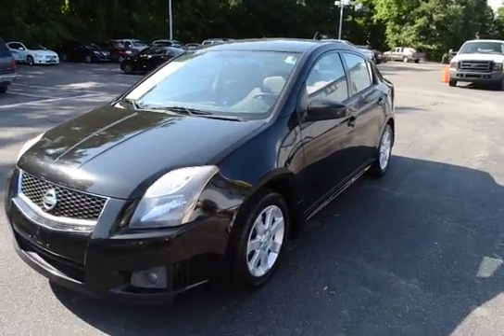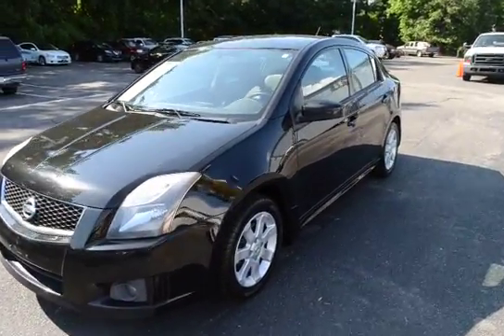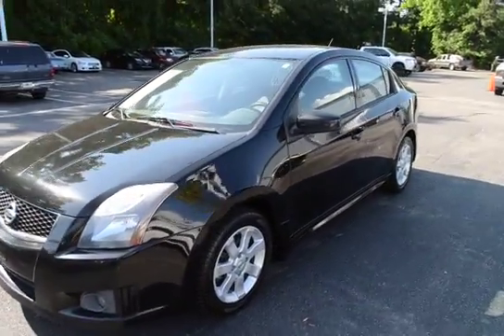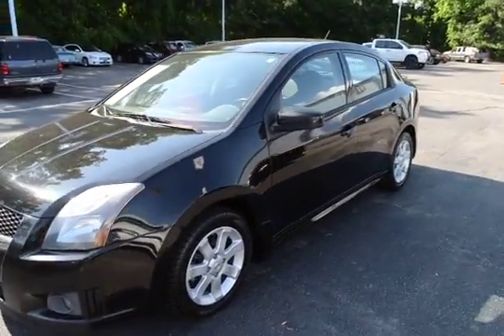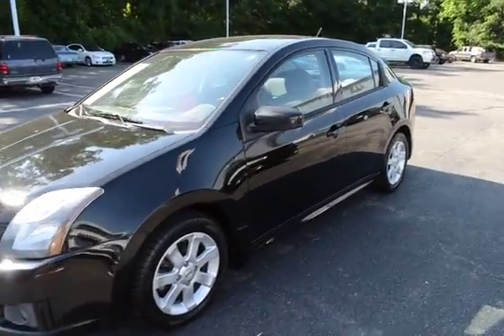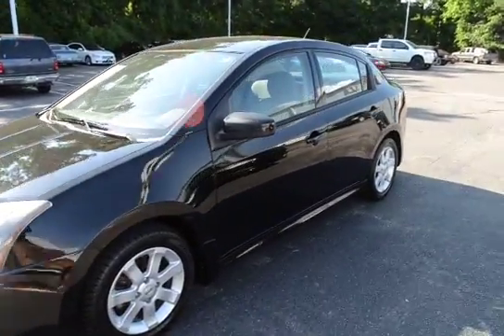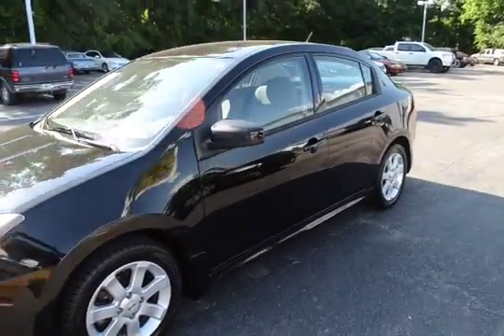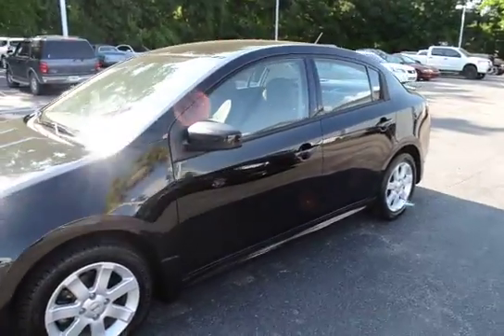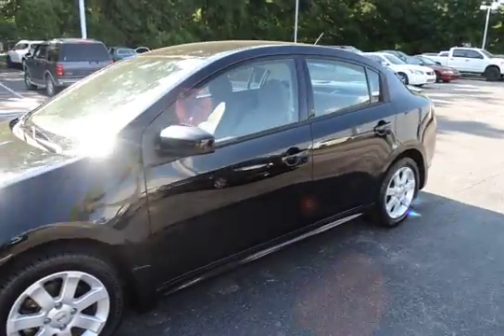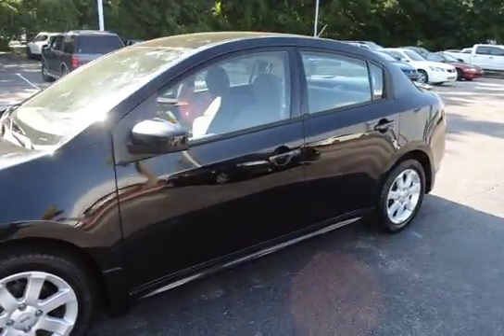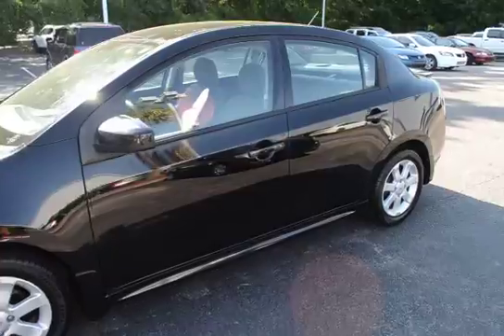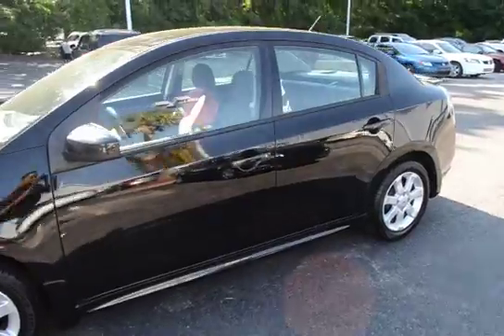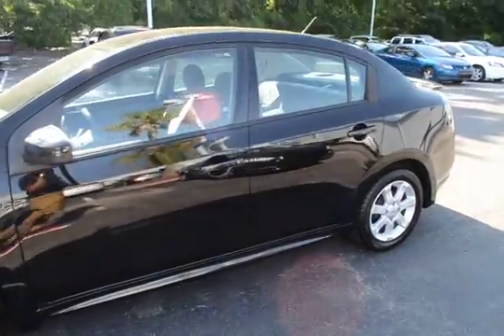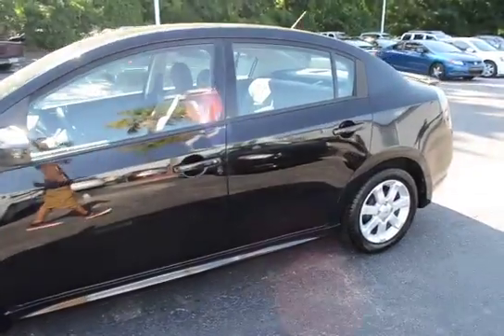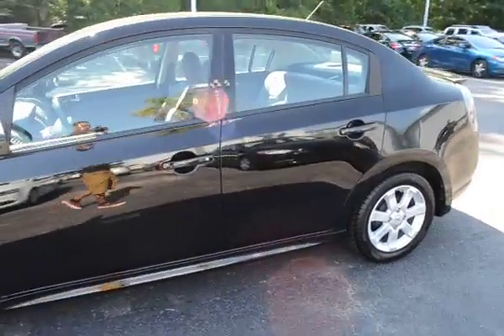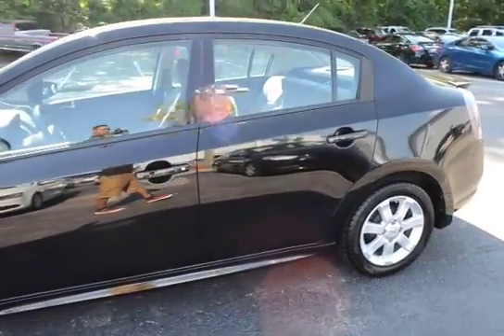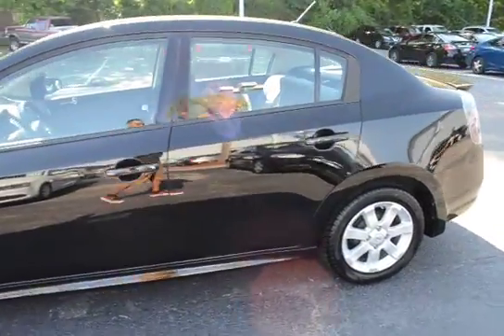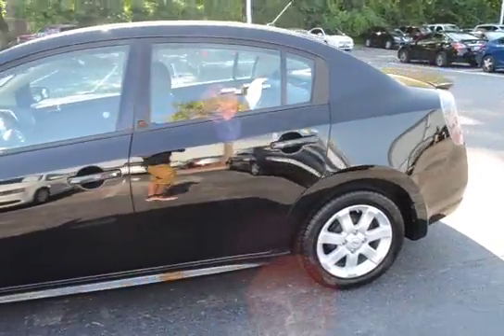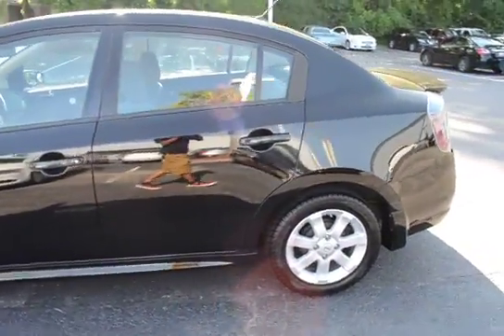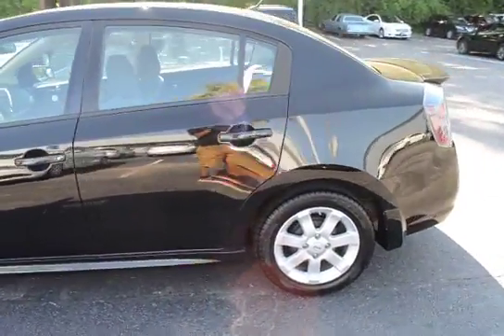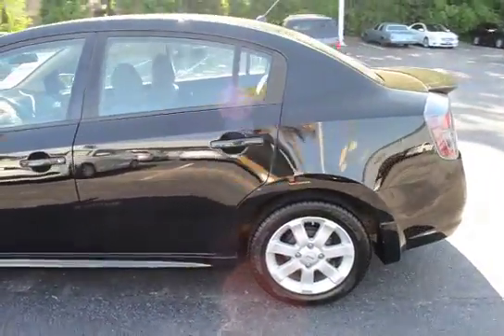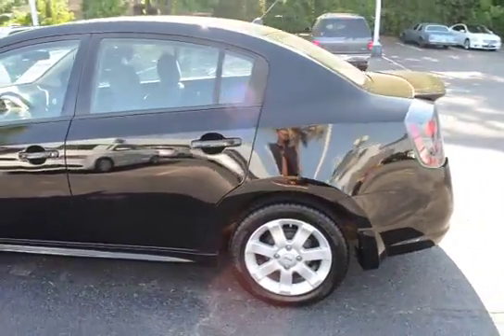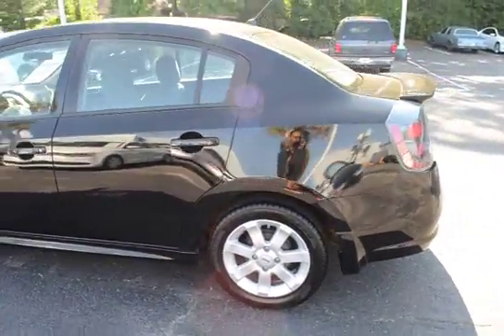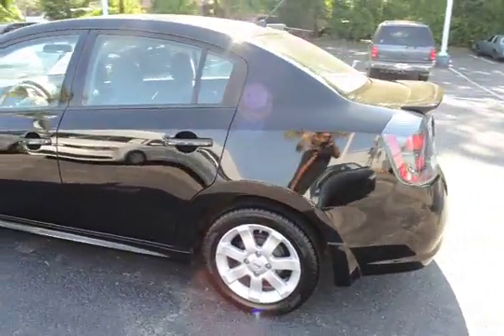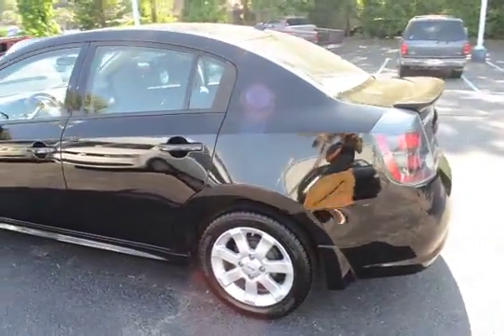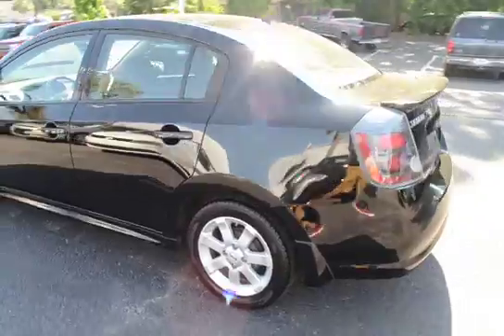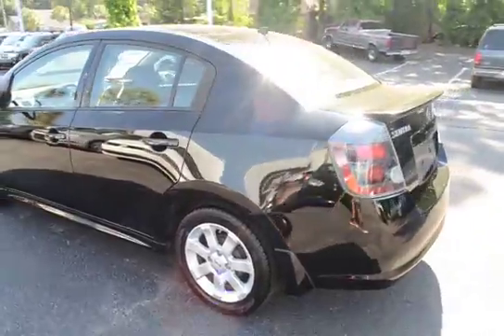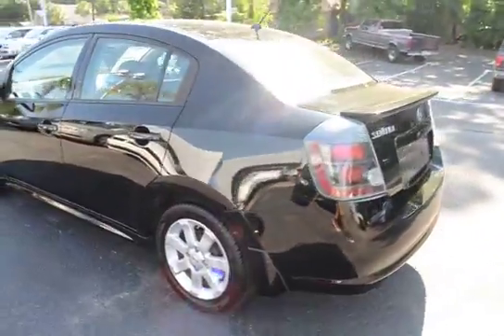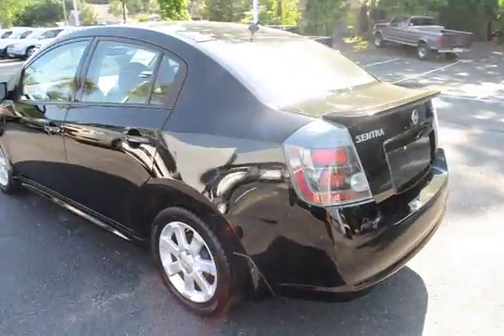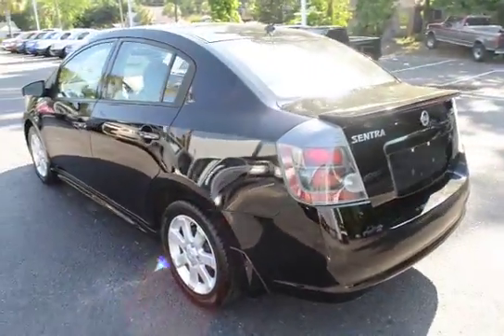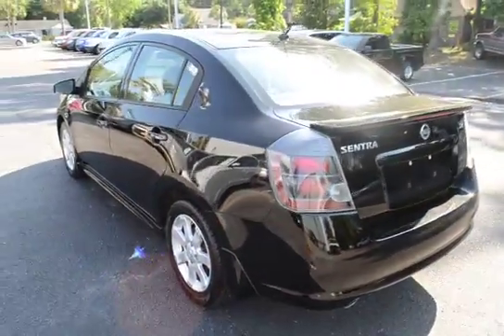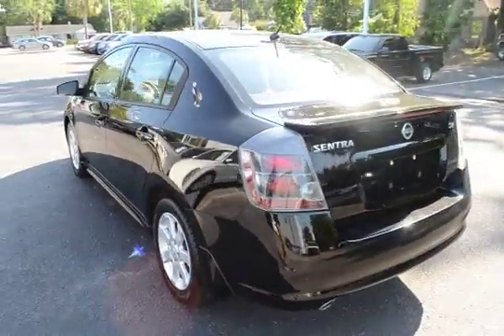Hello everyone, take a look at our 2012 Nissan Sentra. This is the SR model, 2.0 4-cylinder, with 88,000 miles on it.